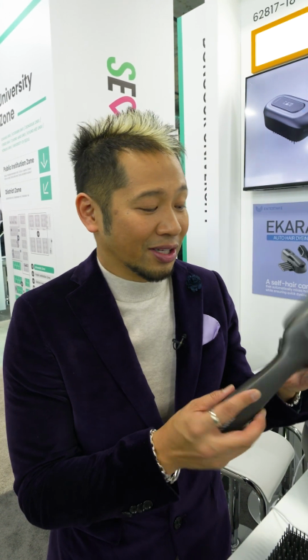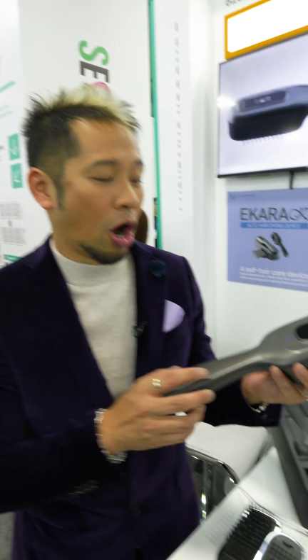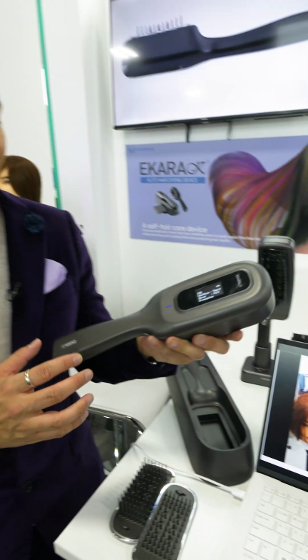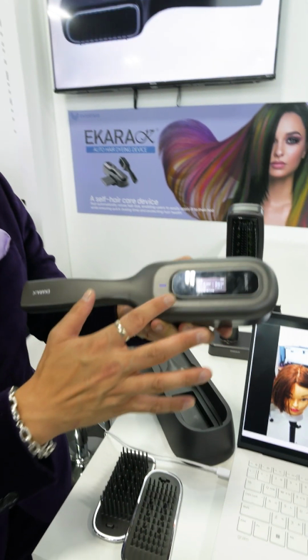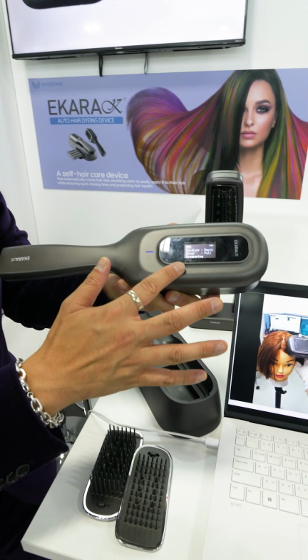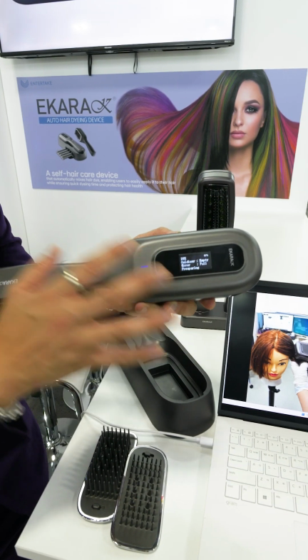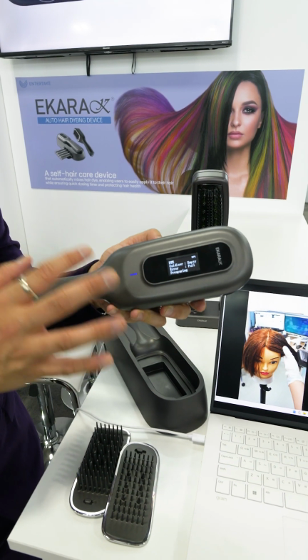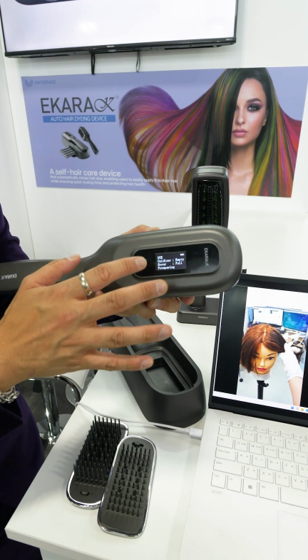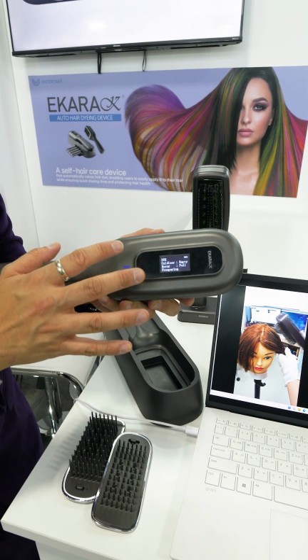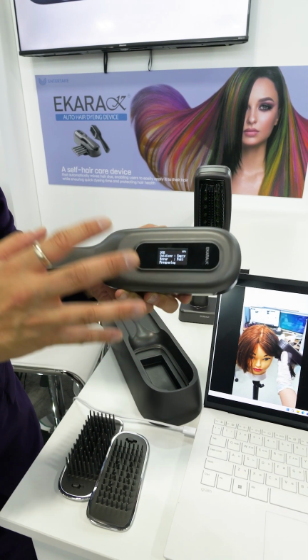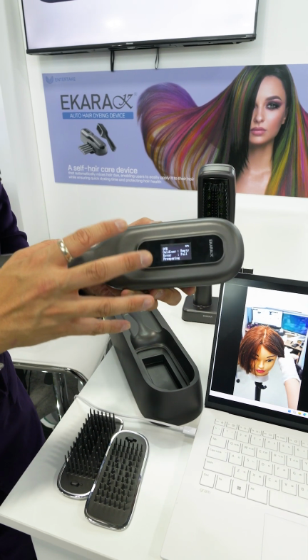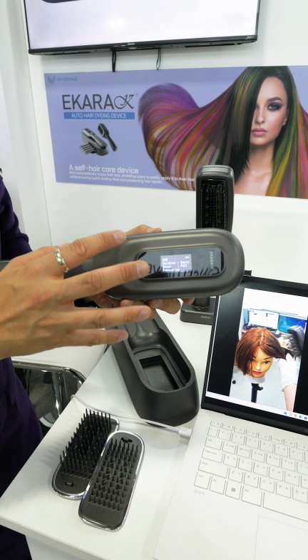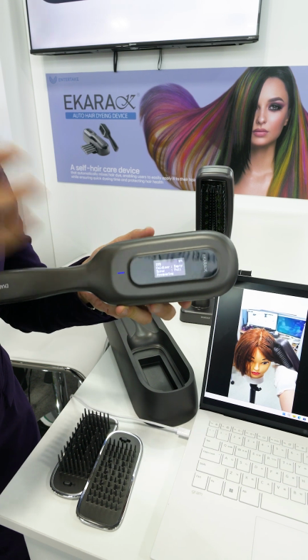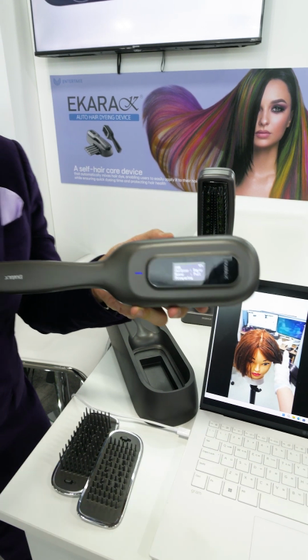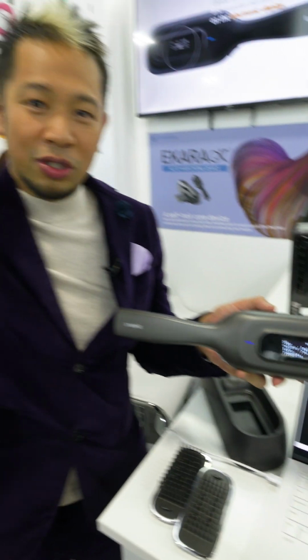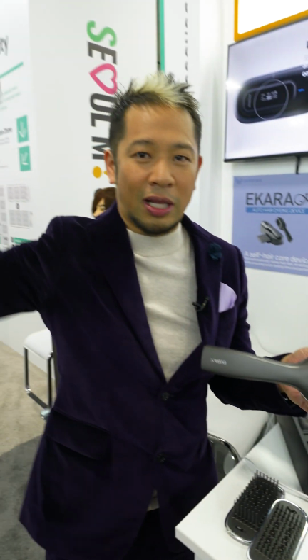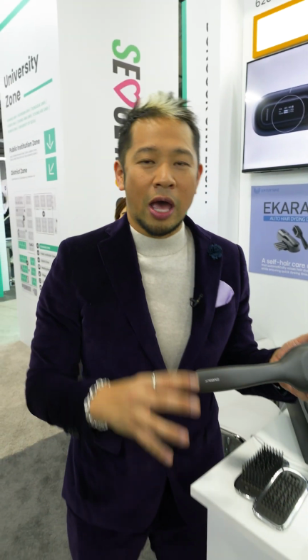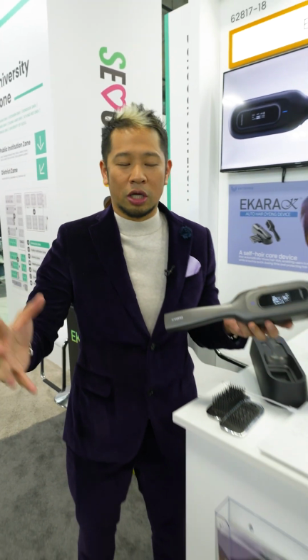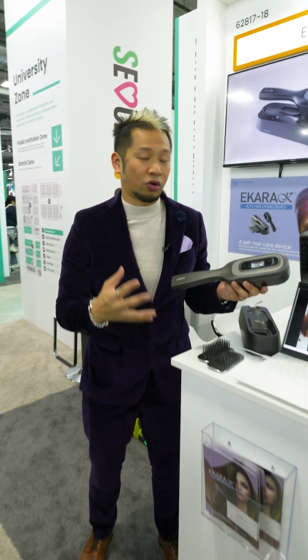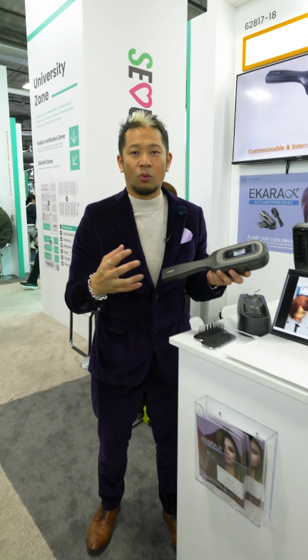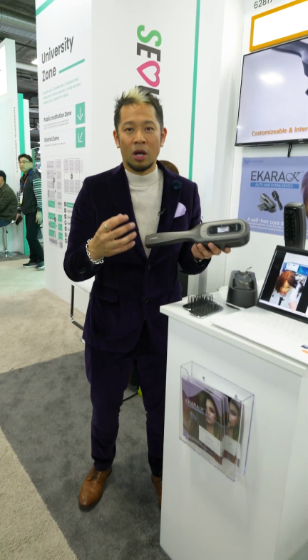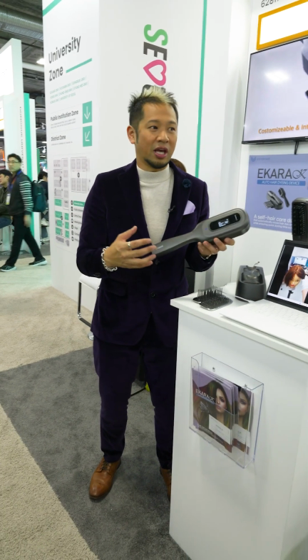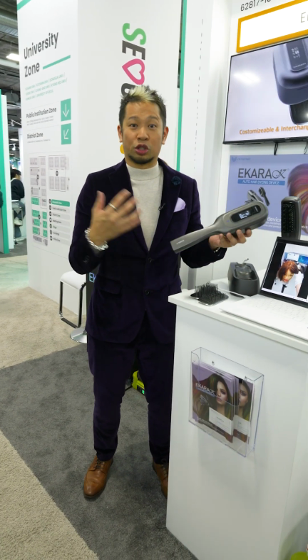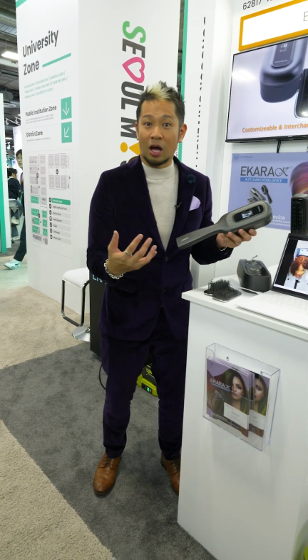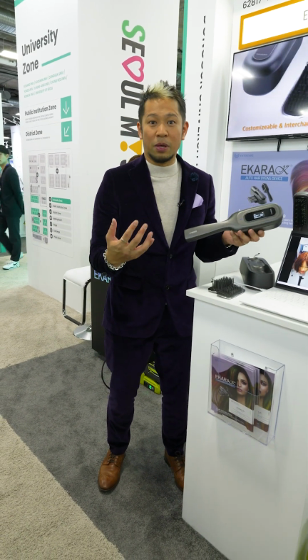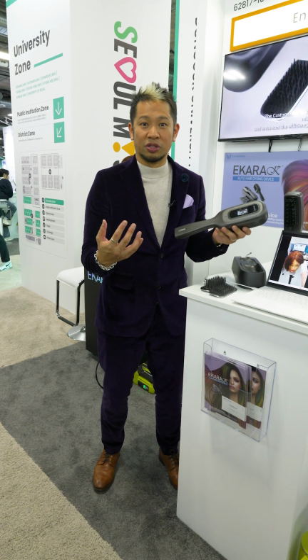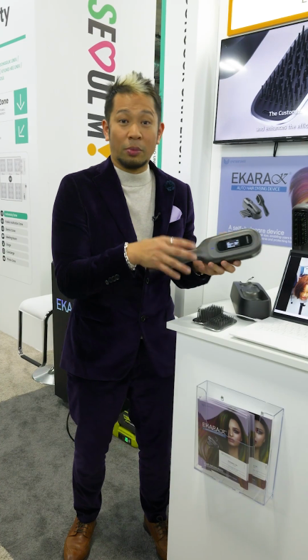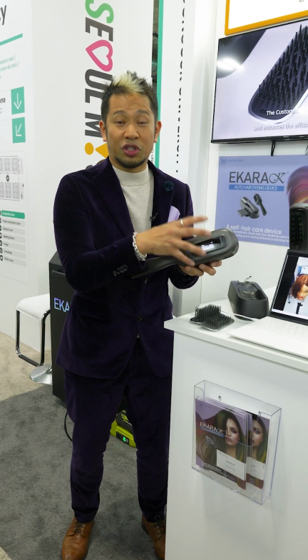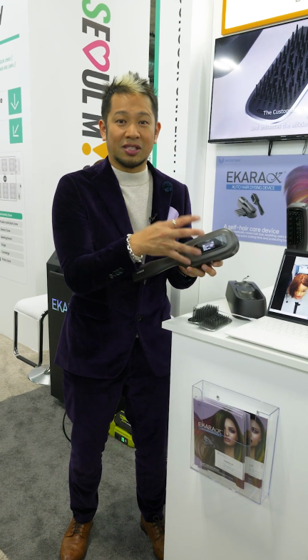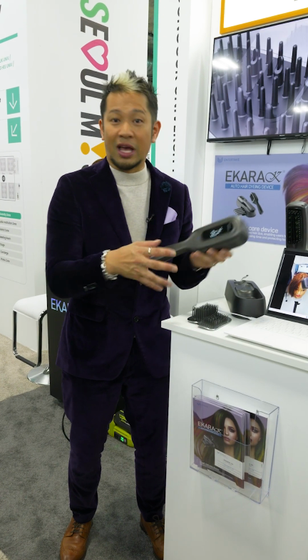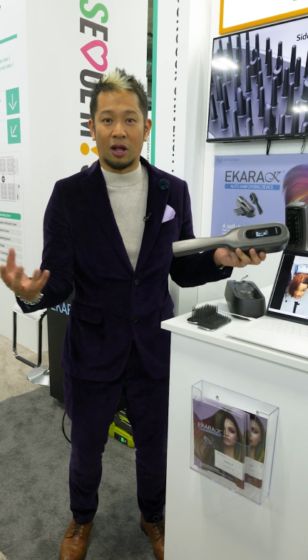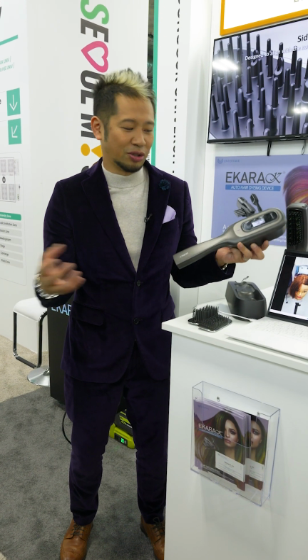Now this is an OEM device. You'll see this display — what's really cool is this can detect the color that you're using, it uploads it to the cloud, and they're trying to create a network where, let's say there's a trendy color that people are using, you'll be able to match this color to any salon you go to.